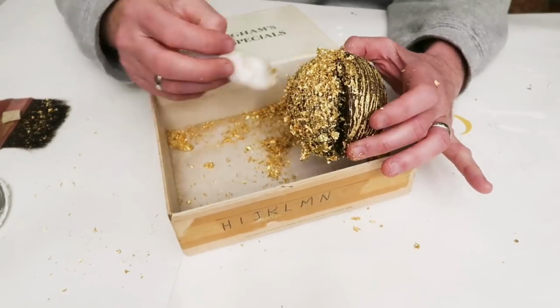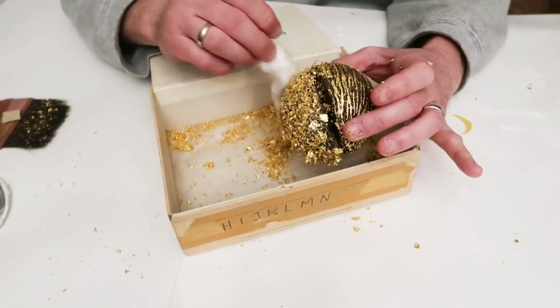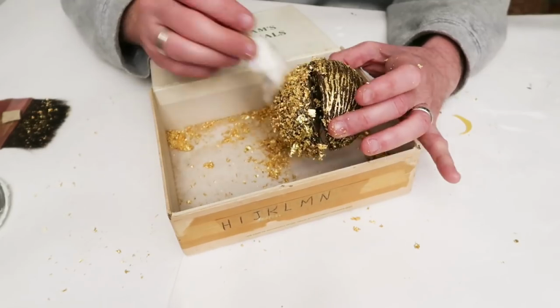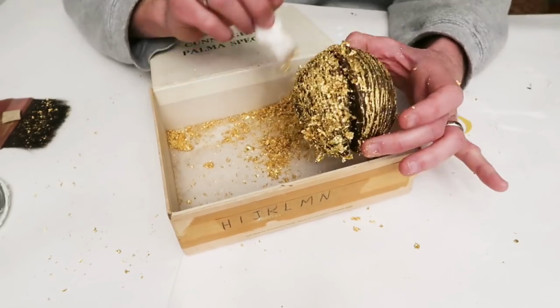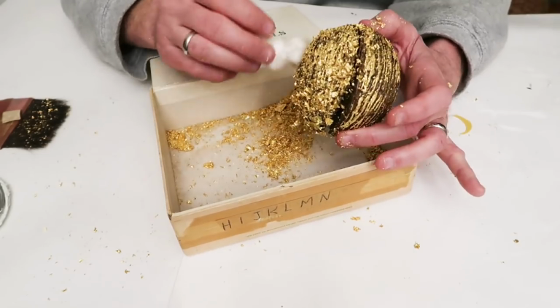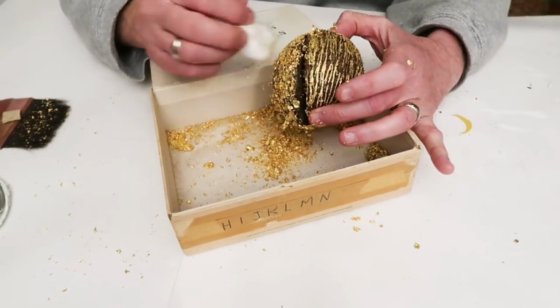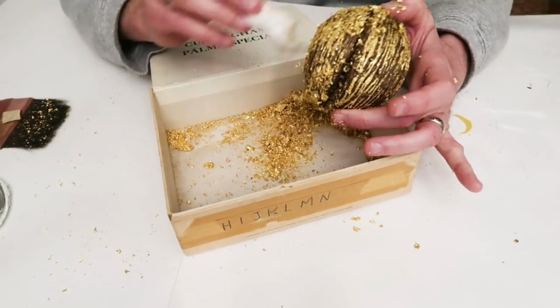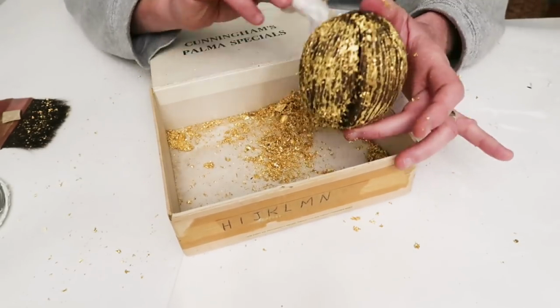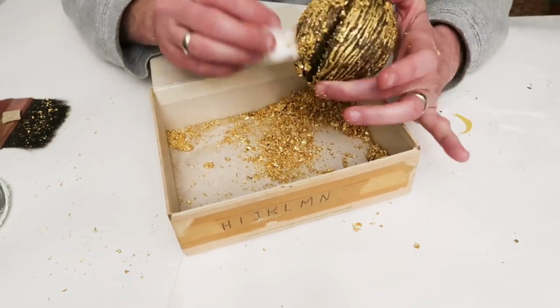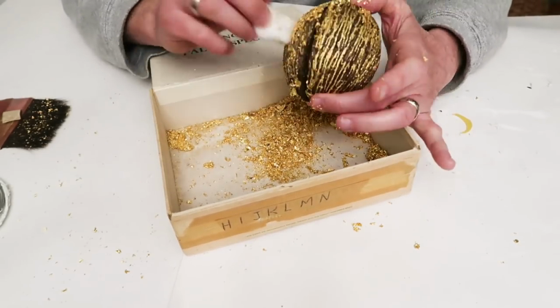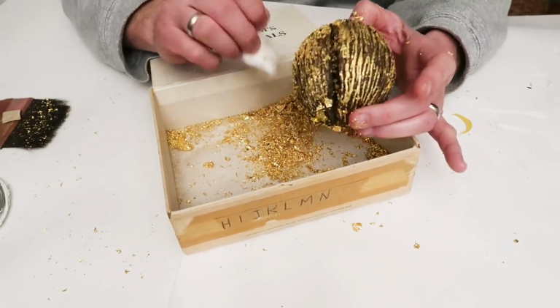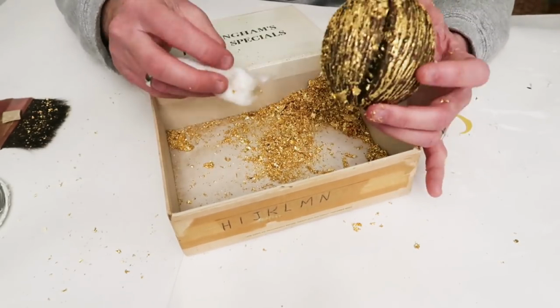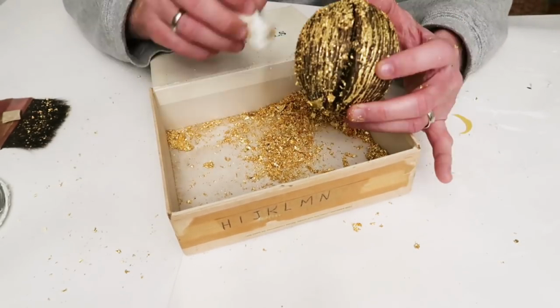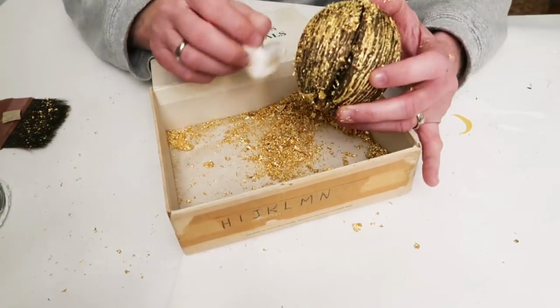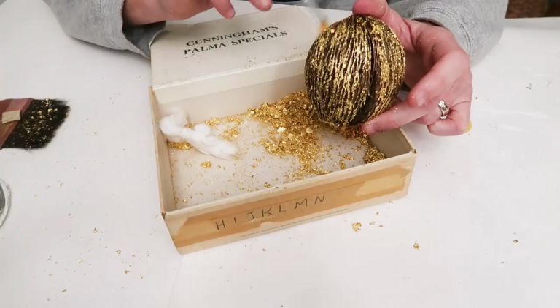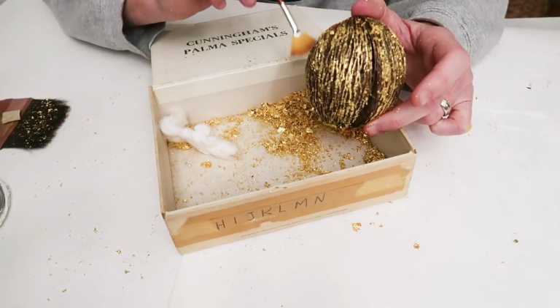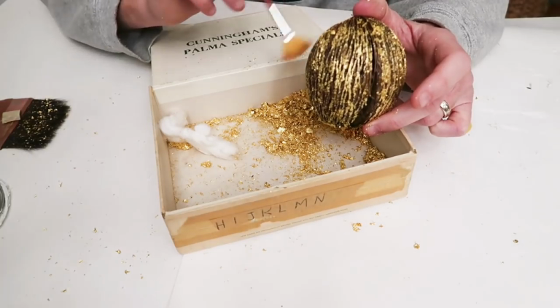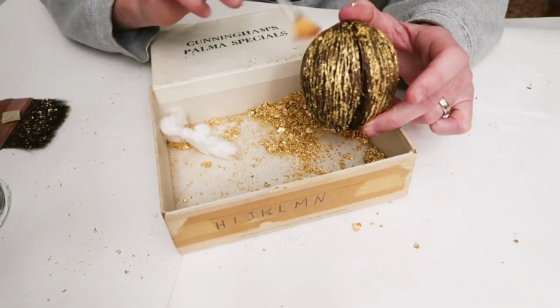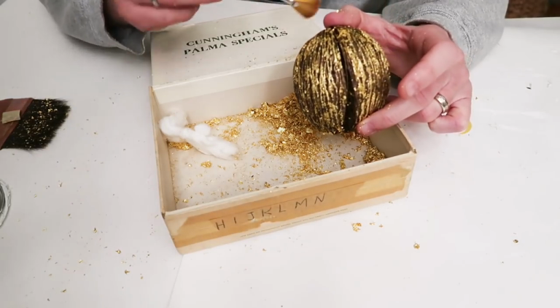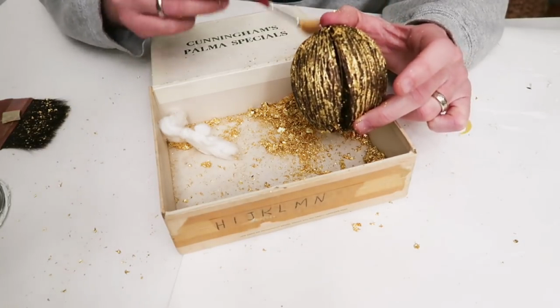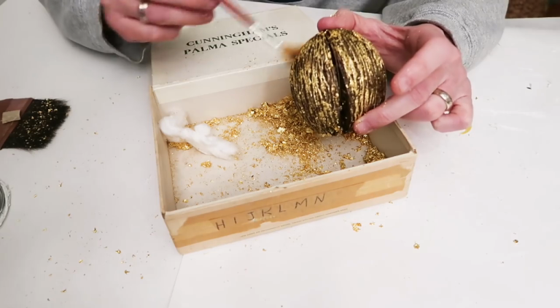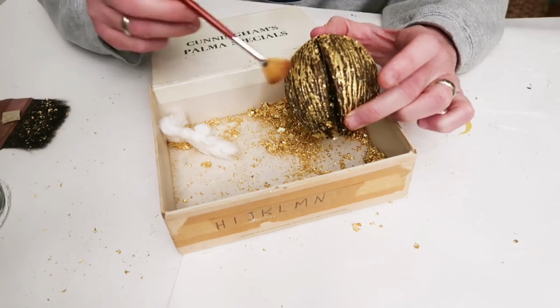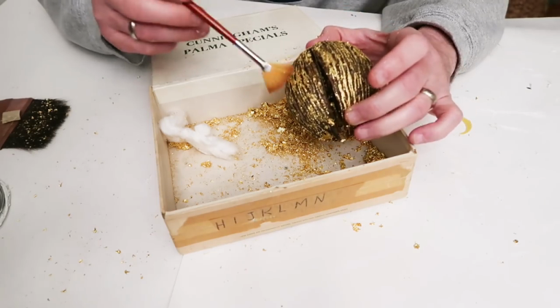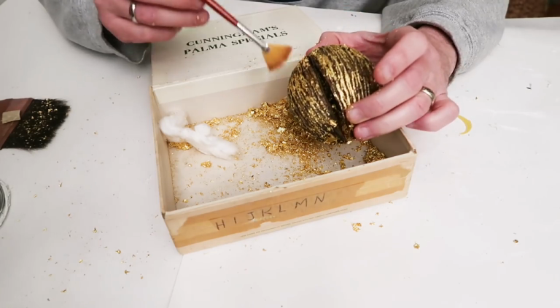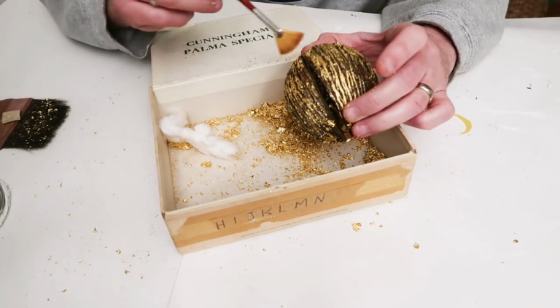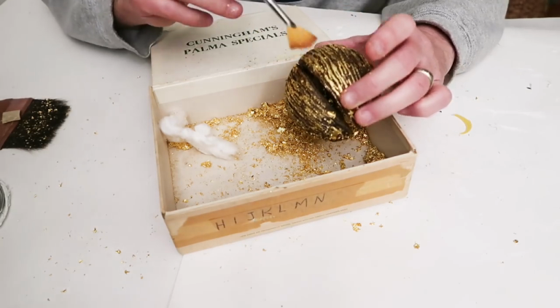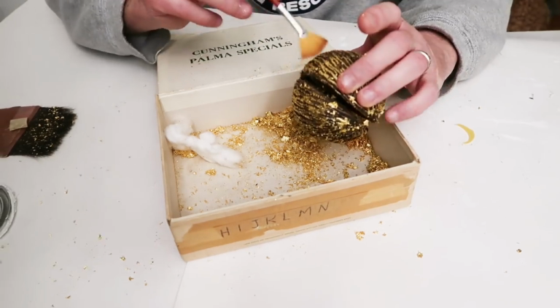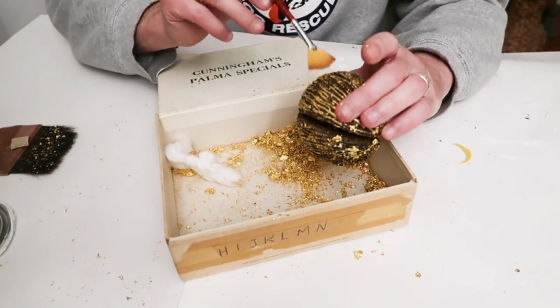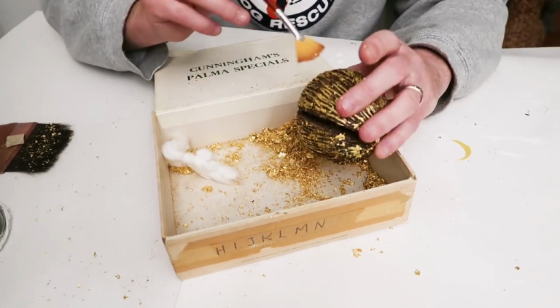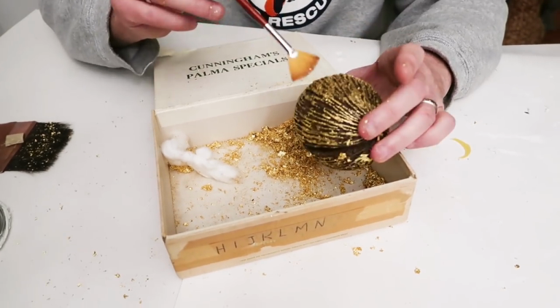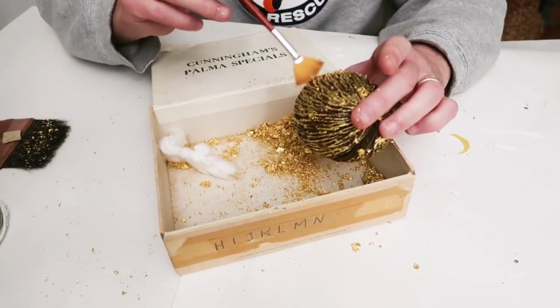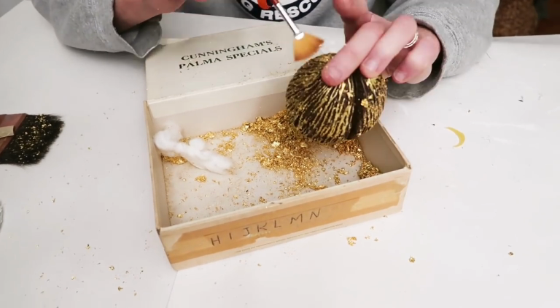We ended up using a fan brush to get the rest of the little gold leaf flakes off and it worked pretty well. I'm happy with it — I like how it turned out, it's super sparkly.